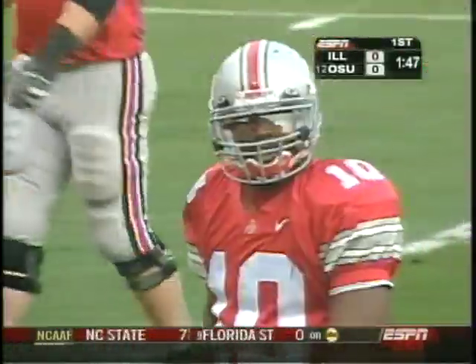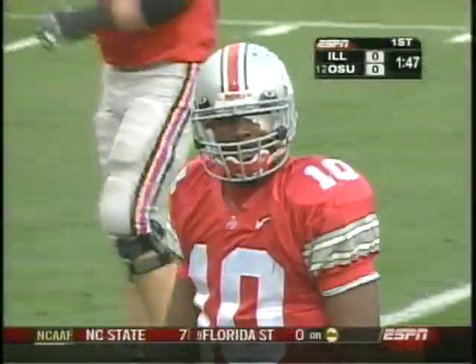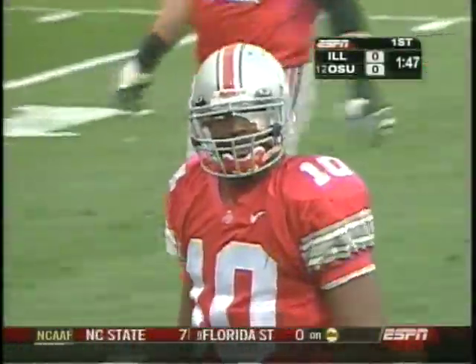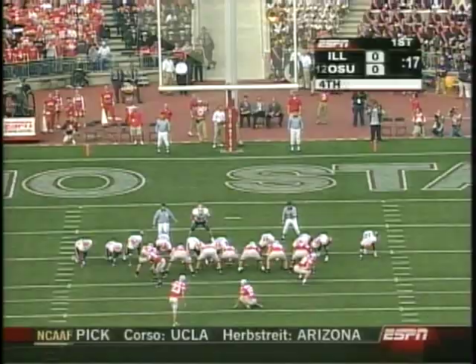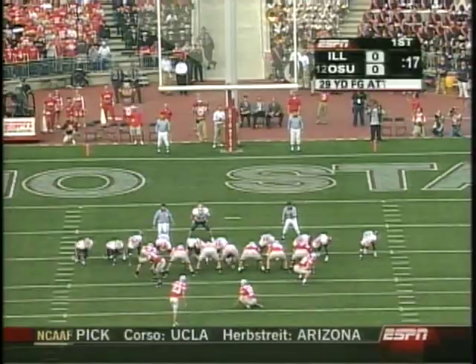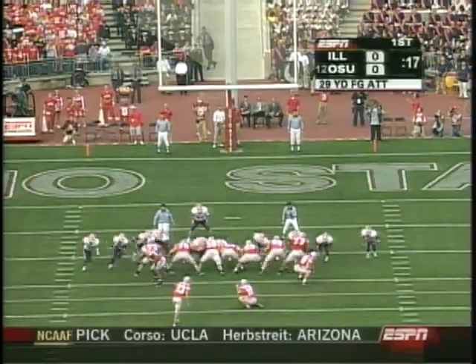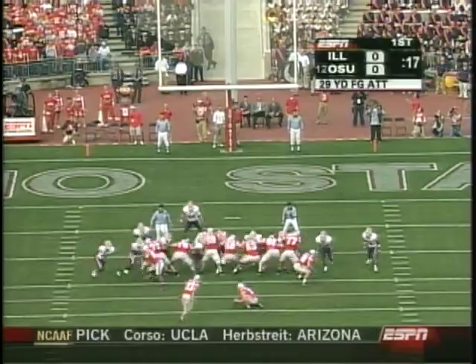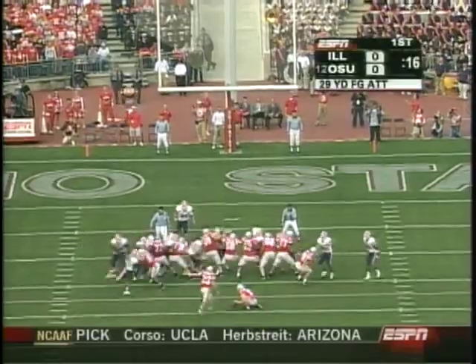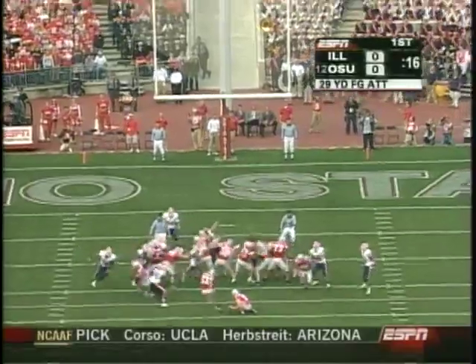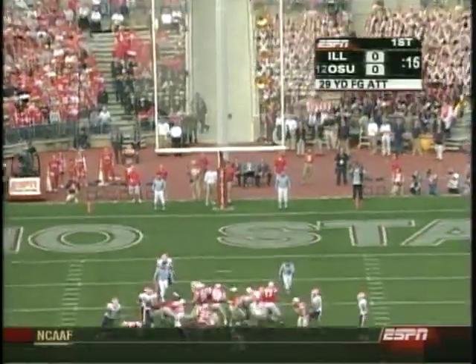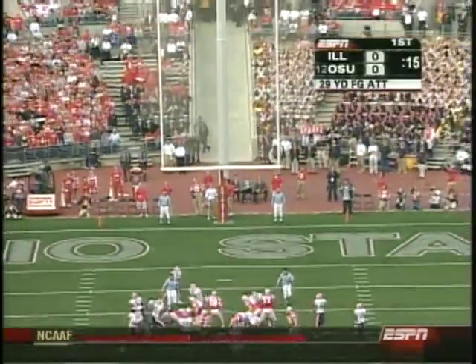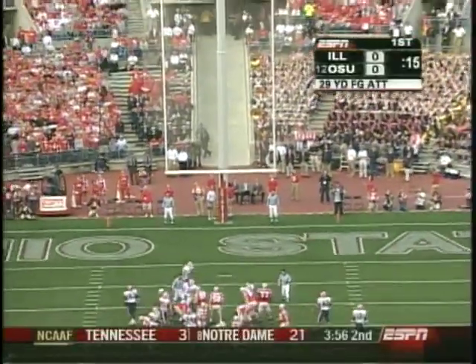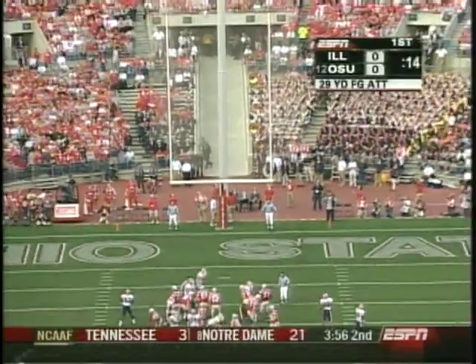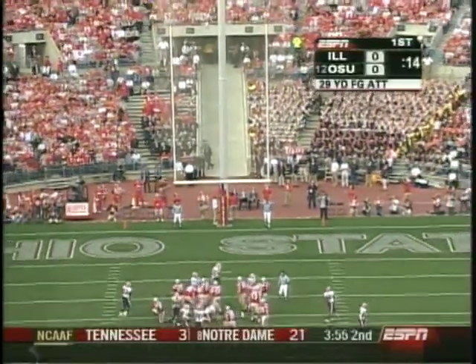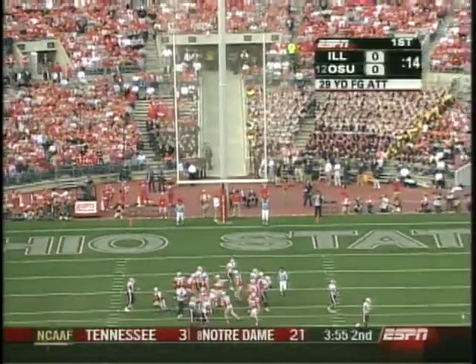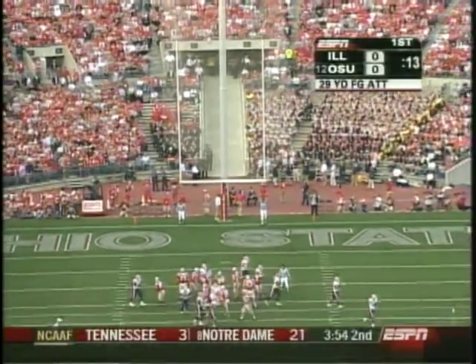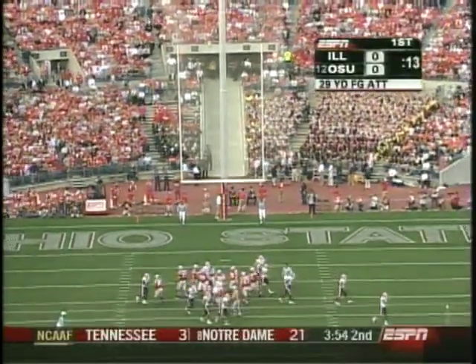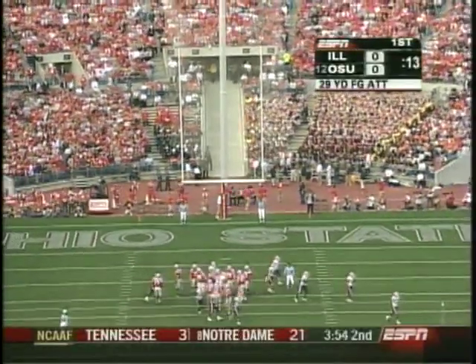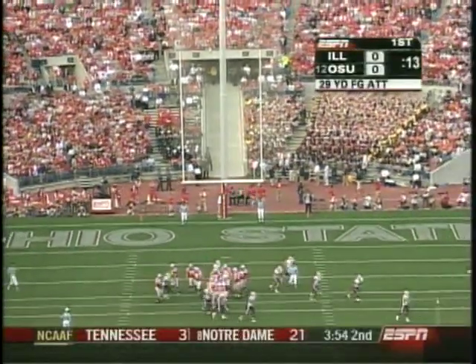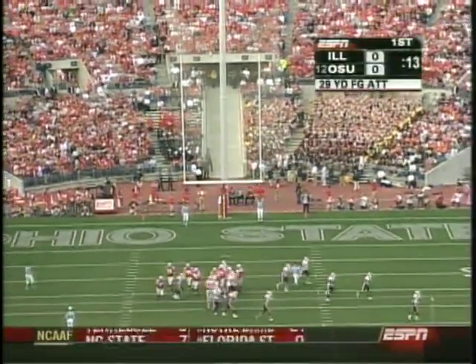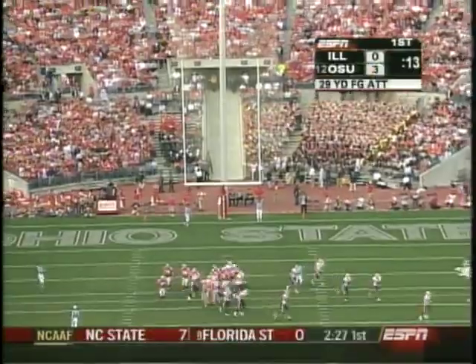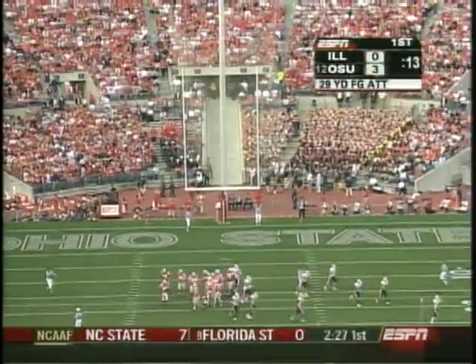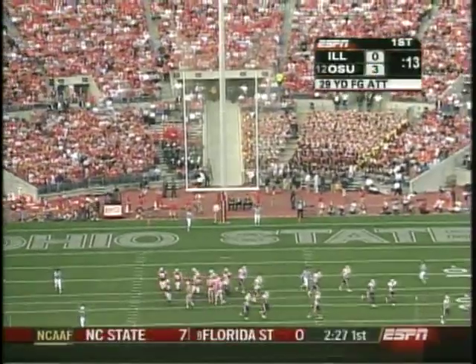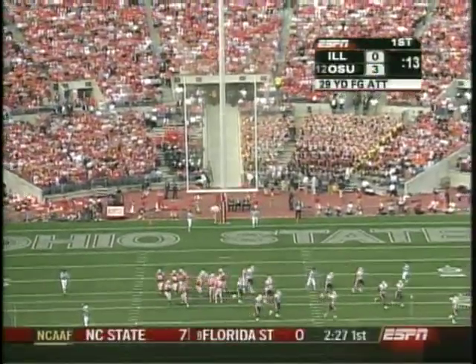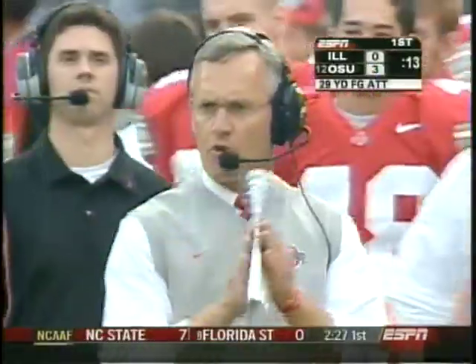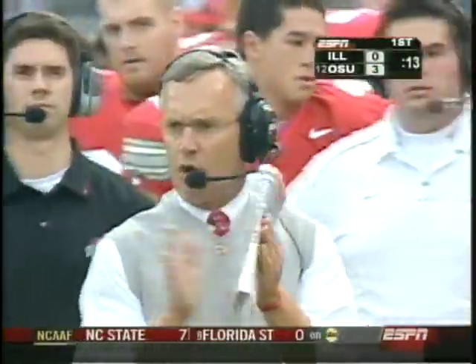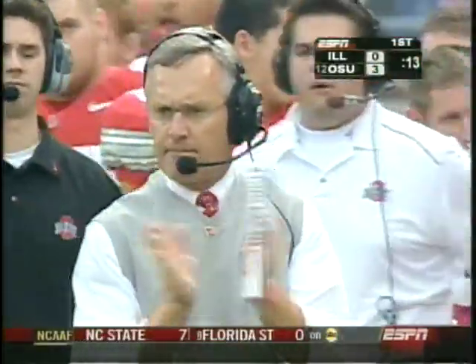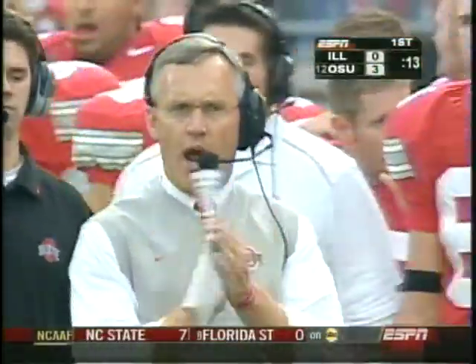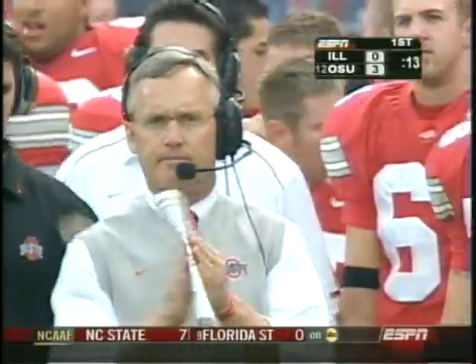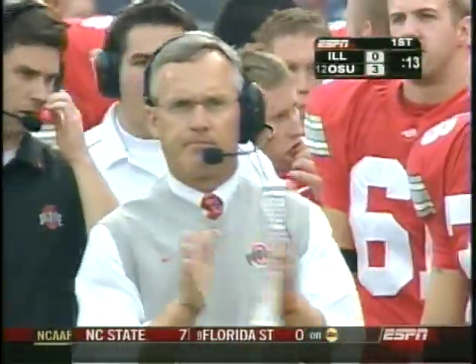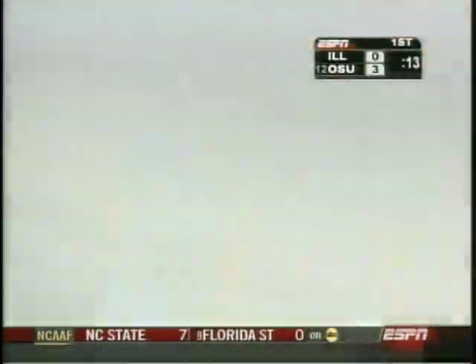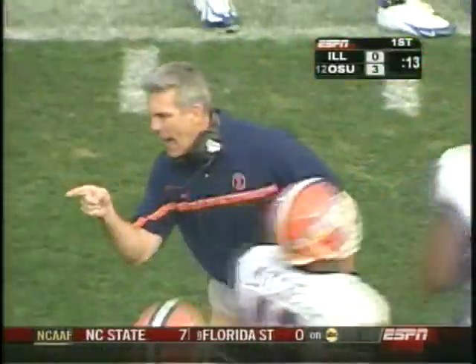Pick up of 15 yards. 29-yard attempt for Josh Huston, the senior from Finley, Ohio. Splits the uprights. And the first points of the game go to Jim Tressel and the Ohio State Buckeyes.